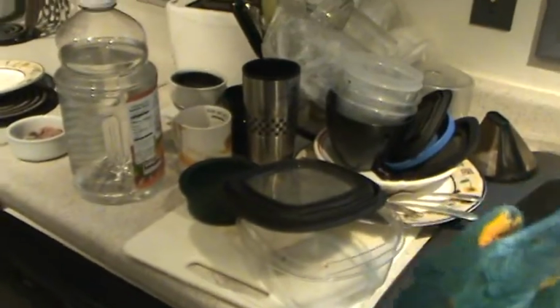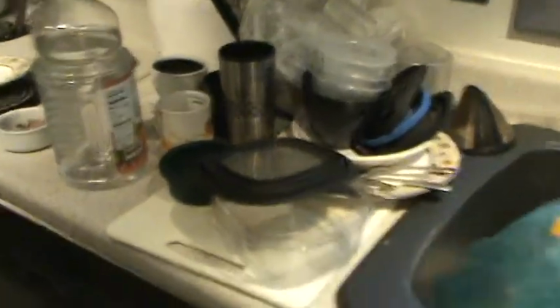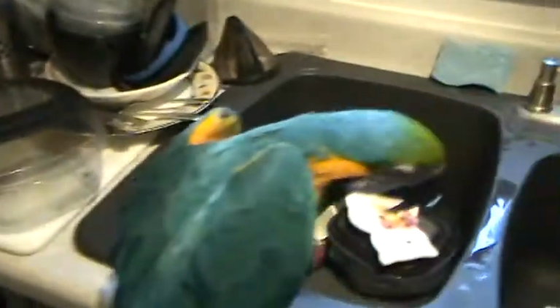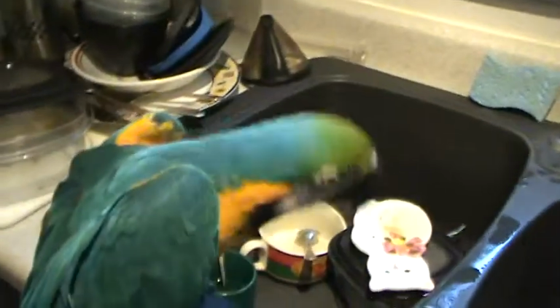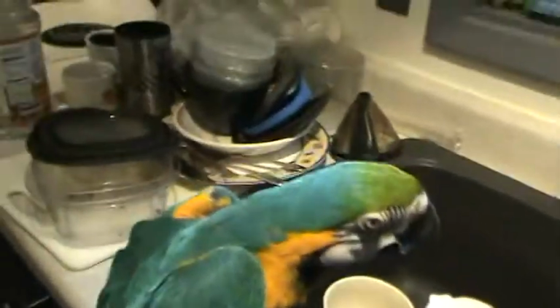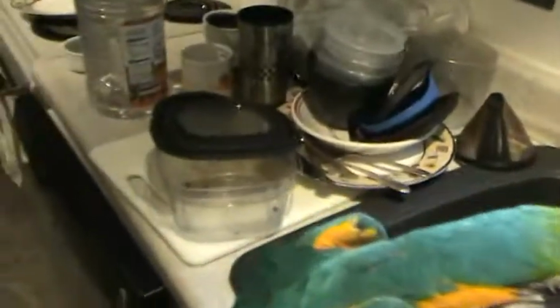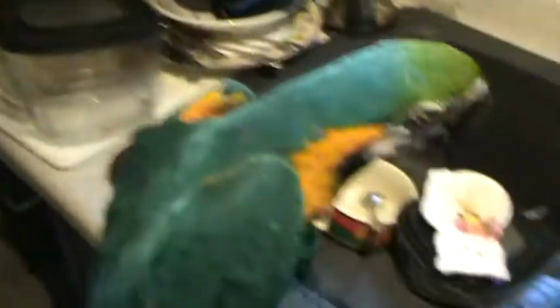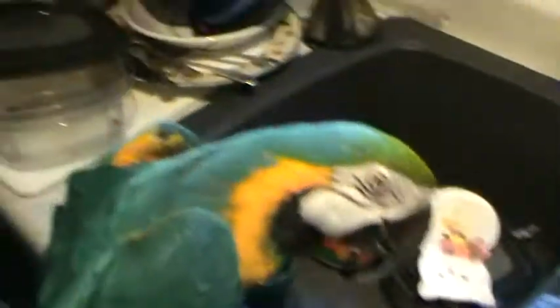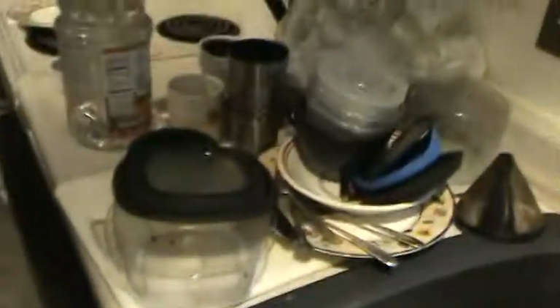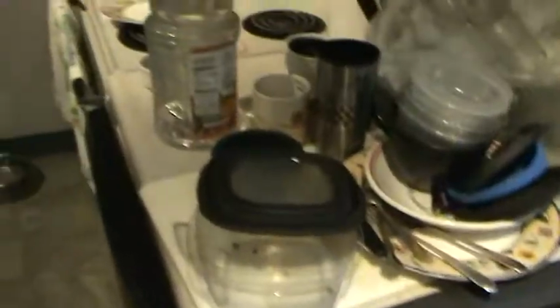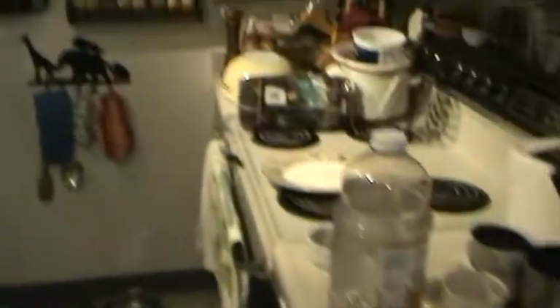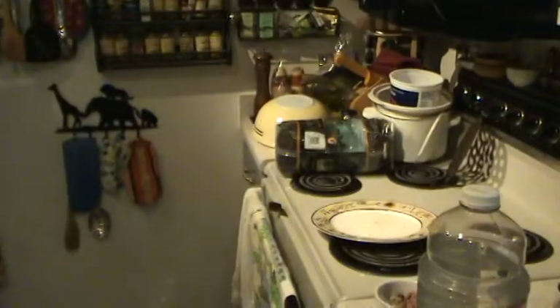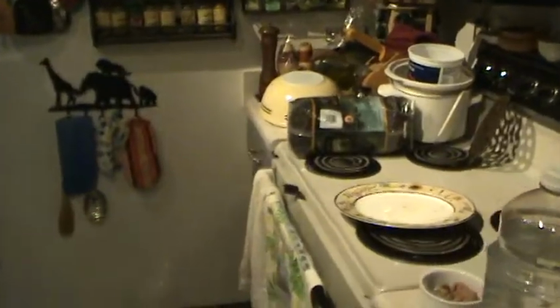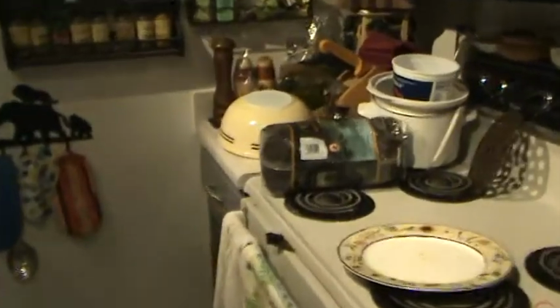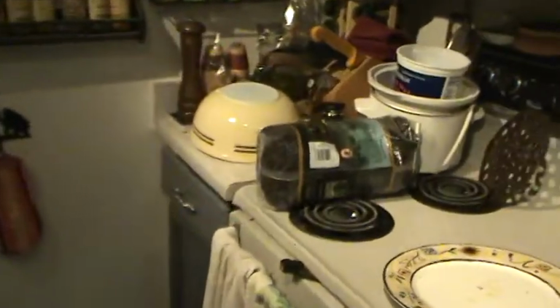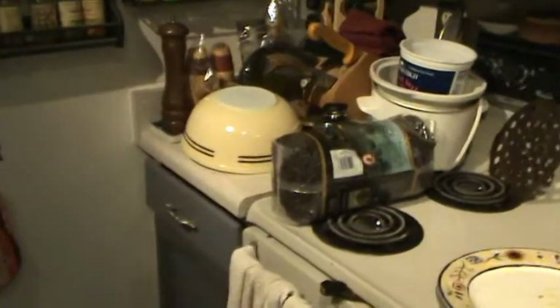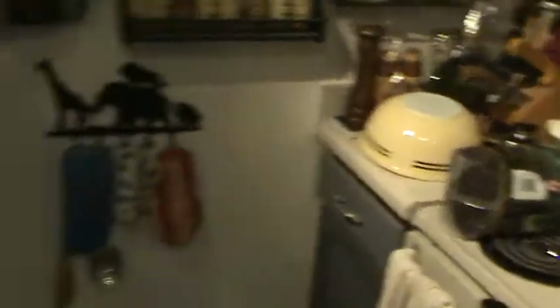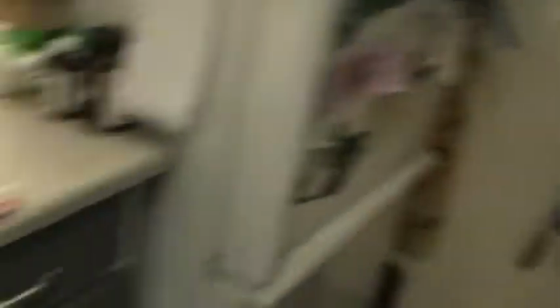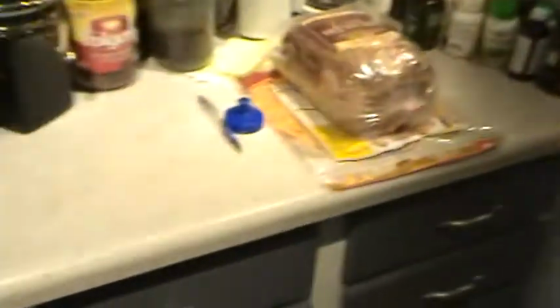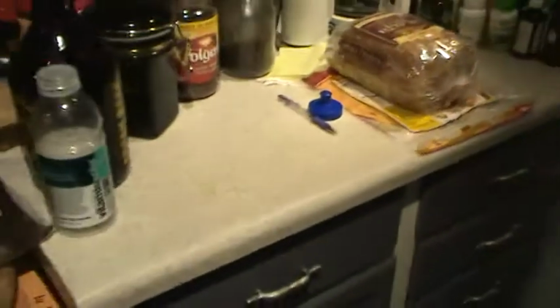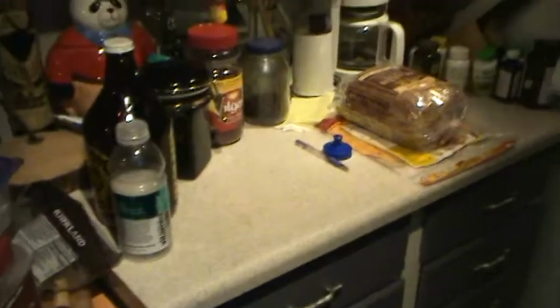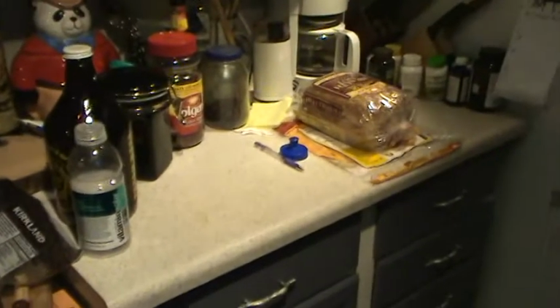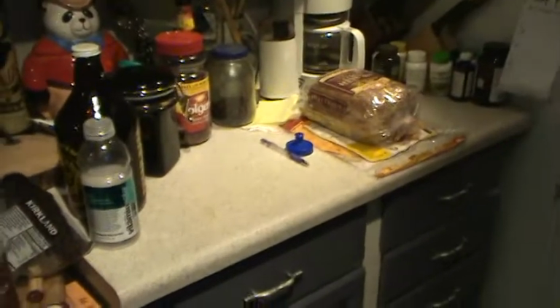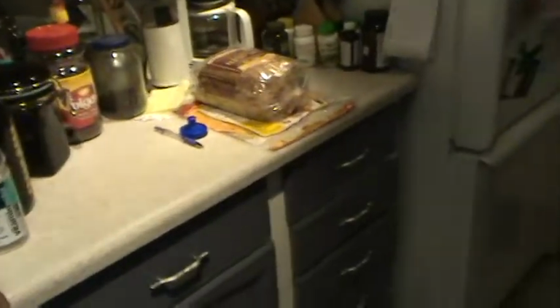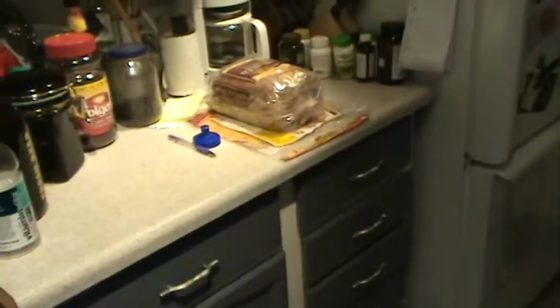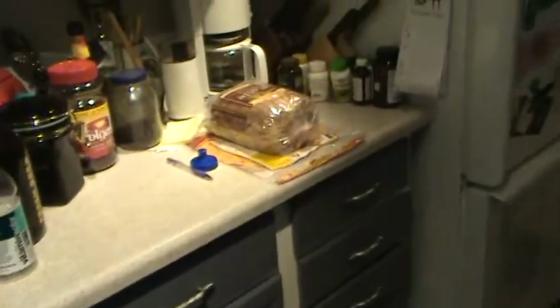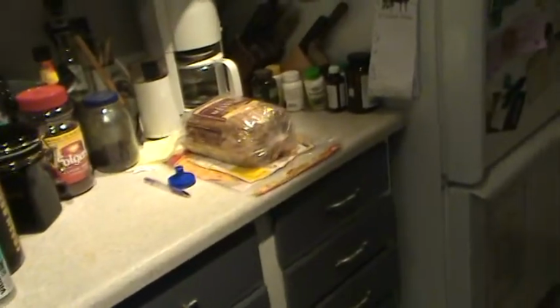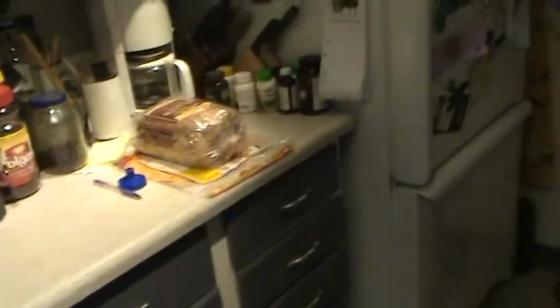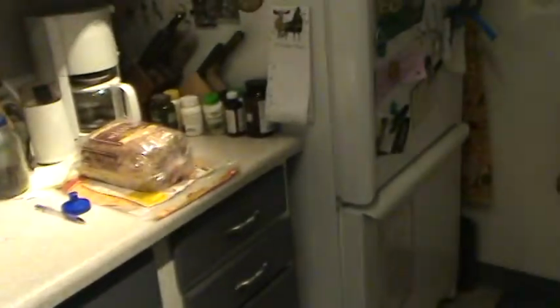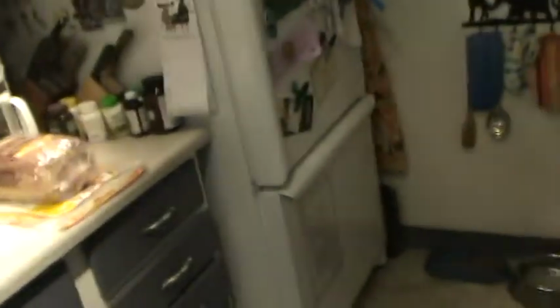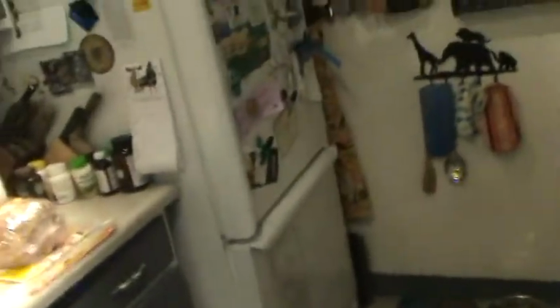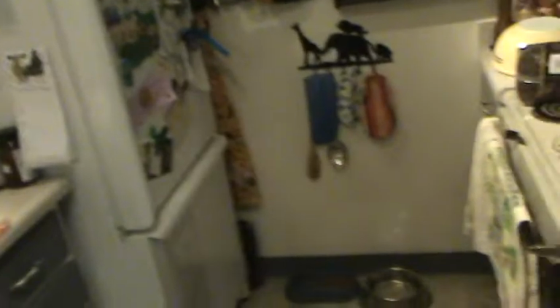The countertop is this space here — notice it's rather full. Don't pay attention to the bird, he's on the sink. There's a little countertop space there, countertop space here, and that's it. We have very little countertop.